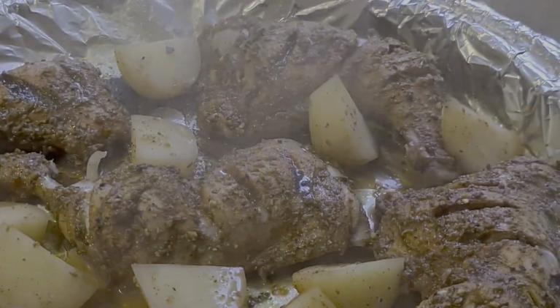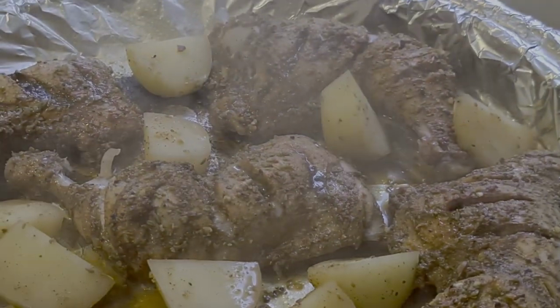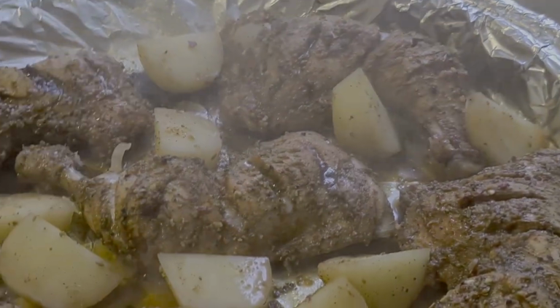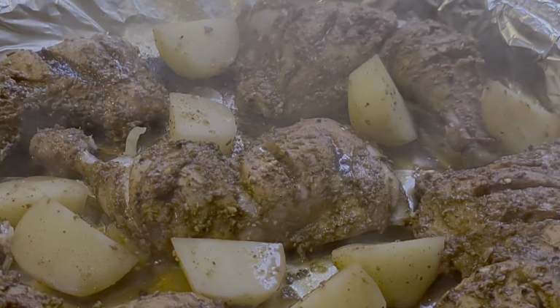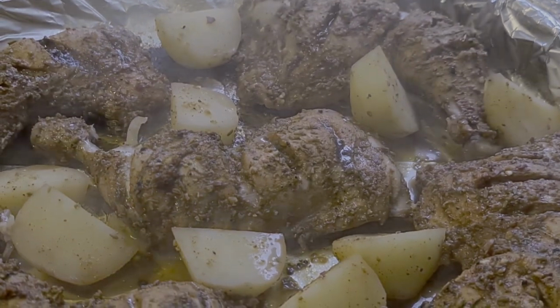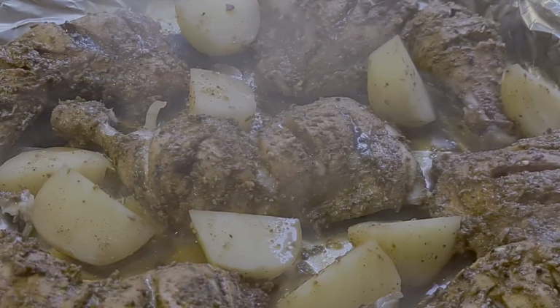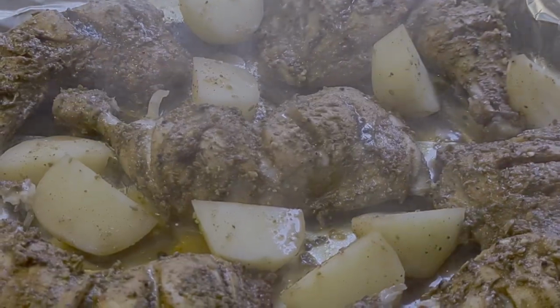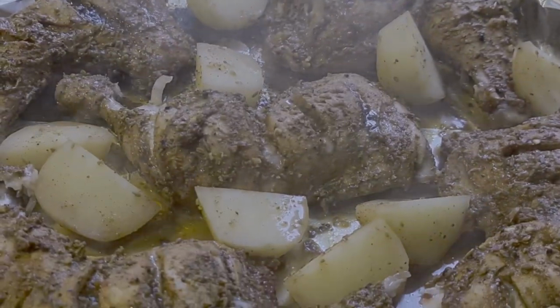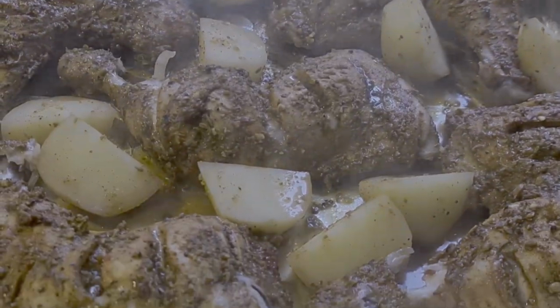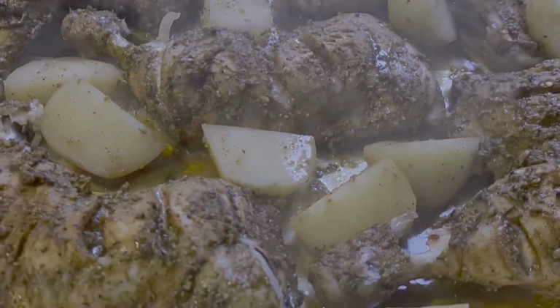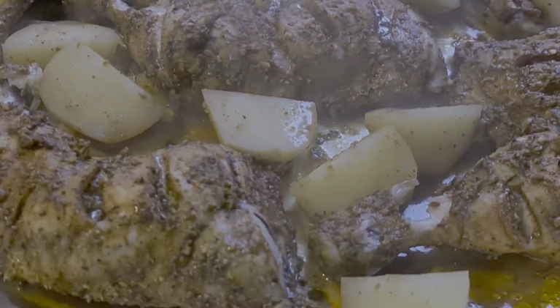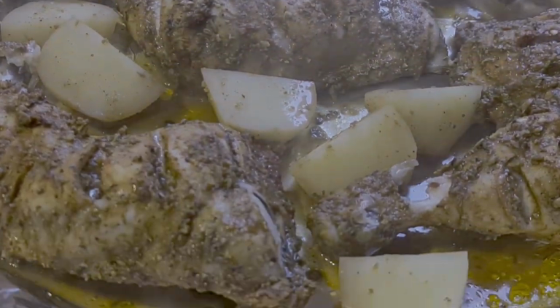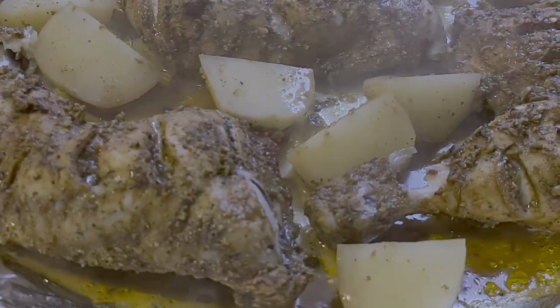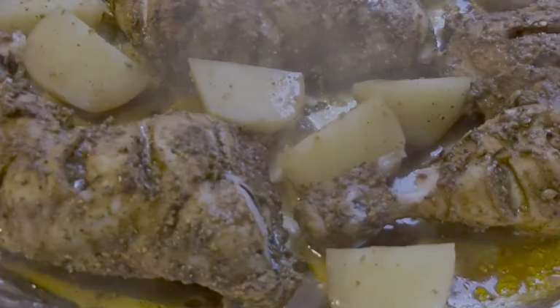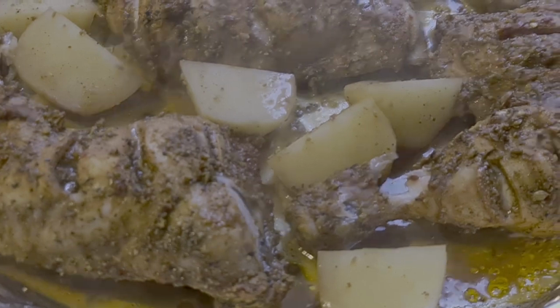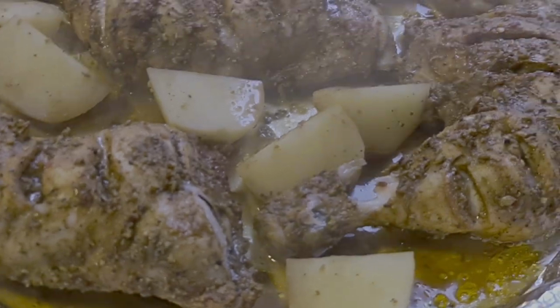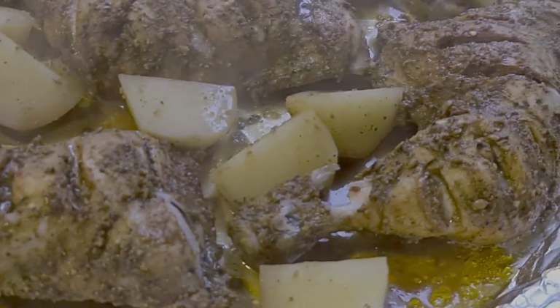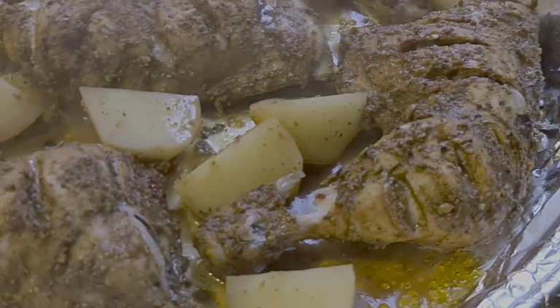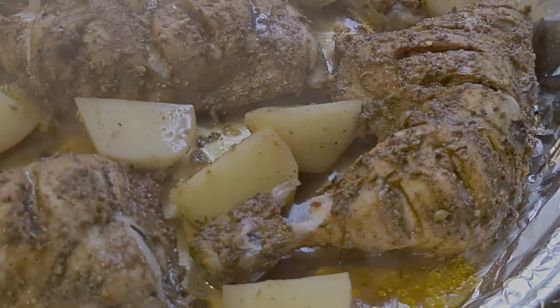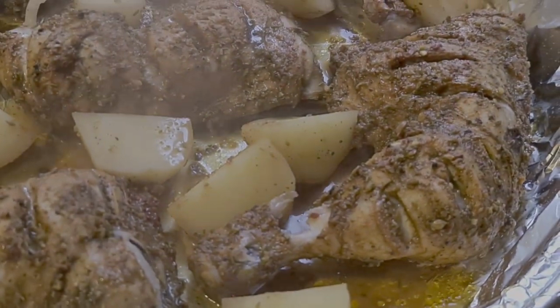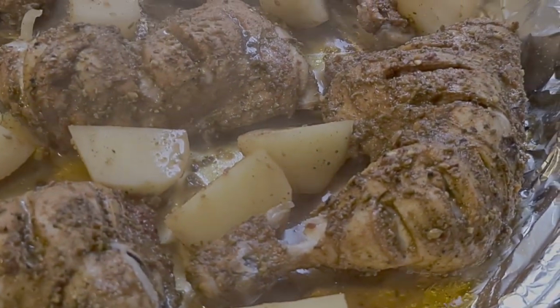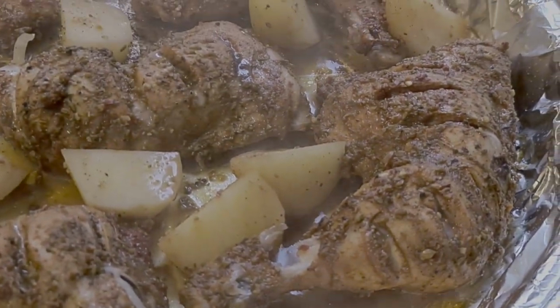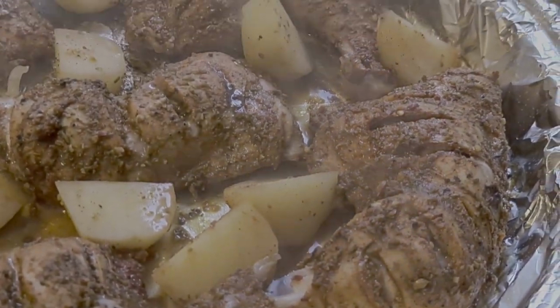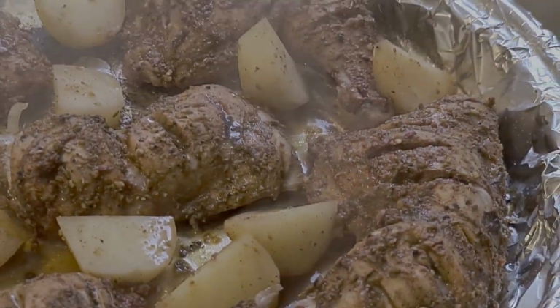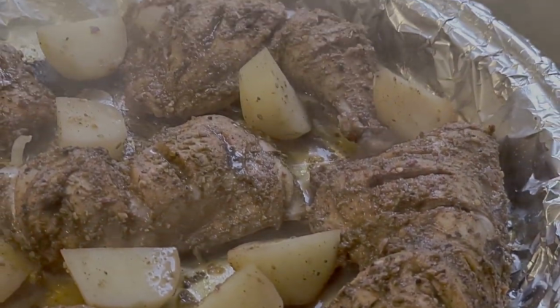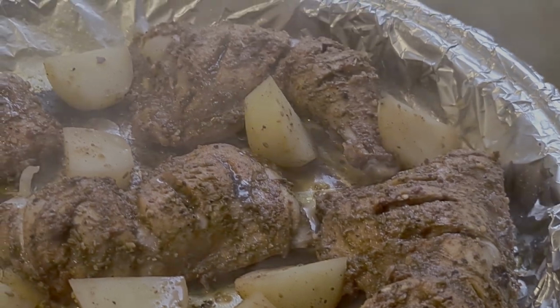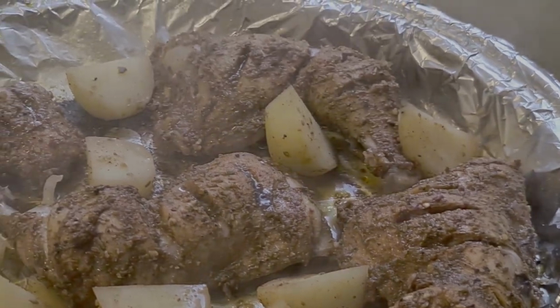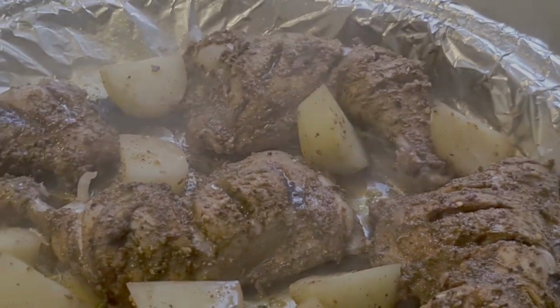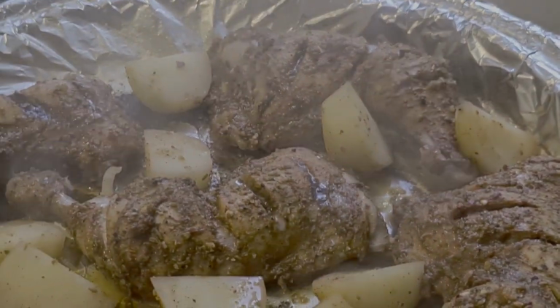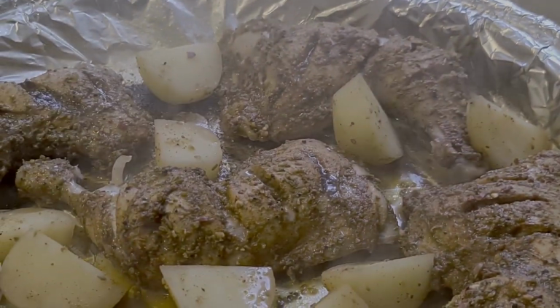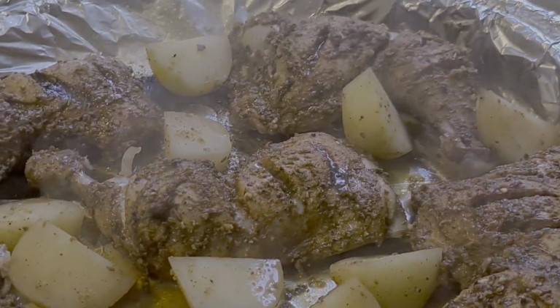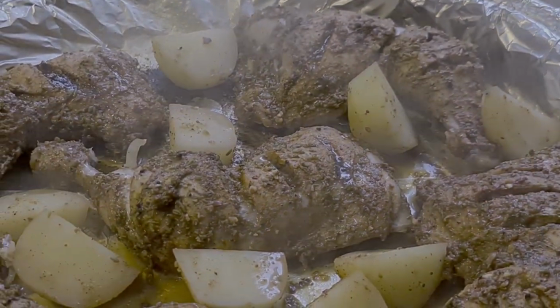After an hour, the chicken should be ready — just listen to that sizzling sound, very satisfying. You can check it by poking a fork into the chicken to see if it's cooked to your liking. If it has, your tandoori chicken legs are ready.